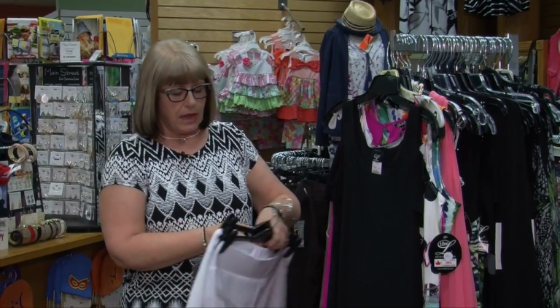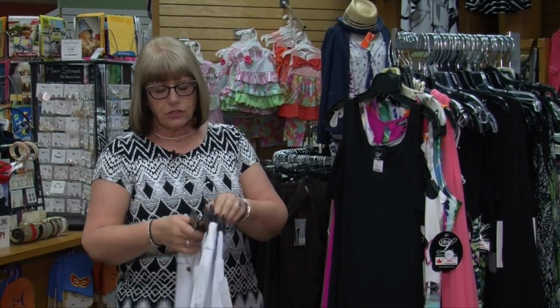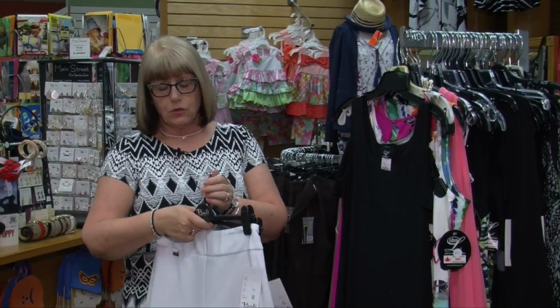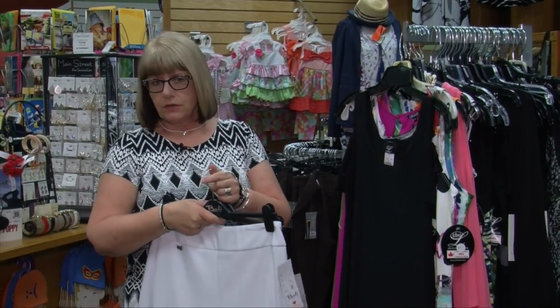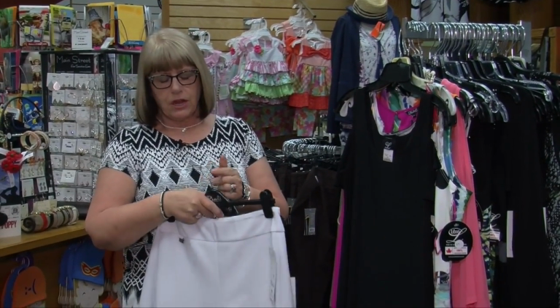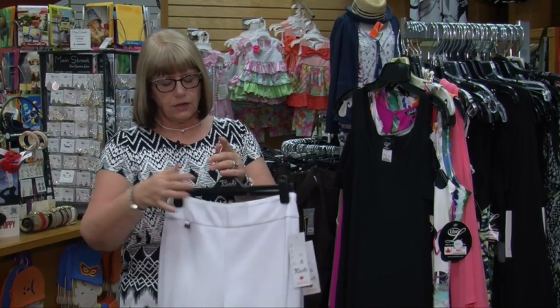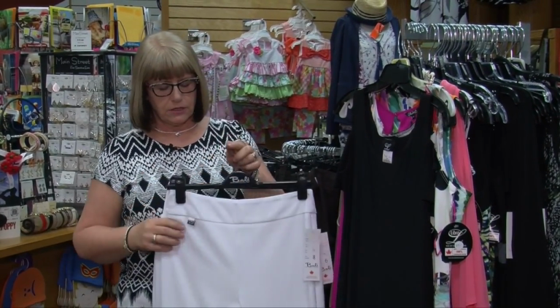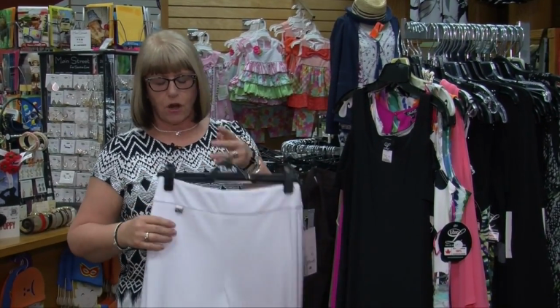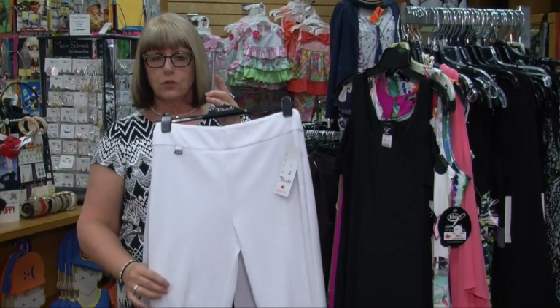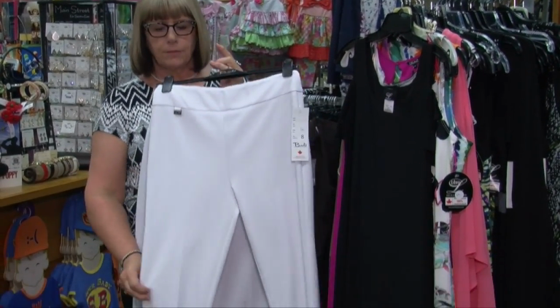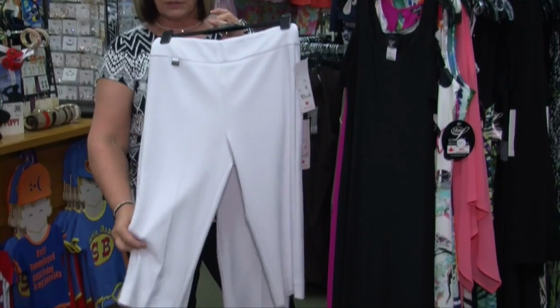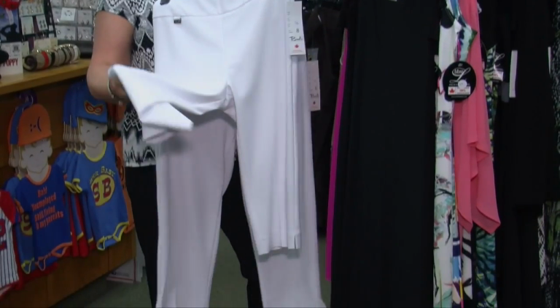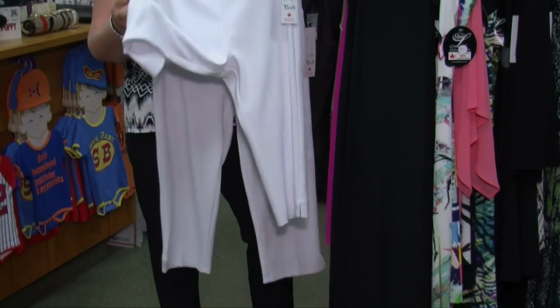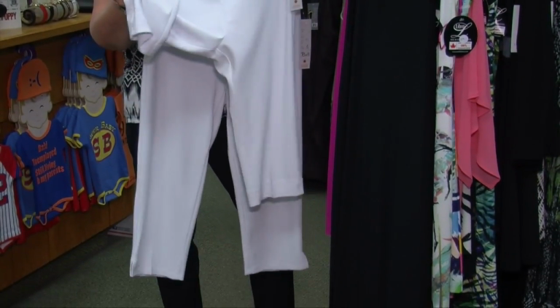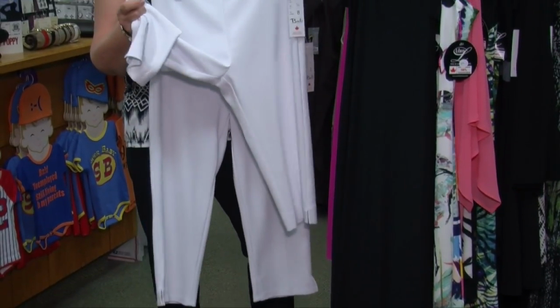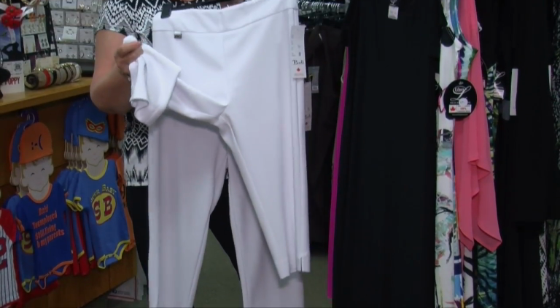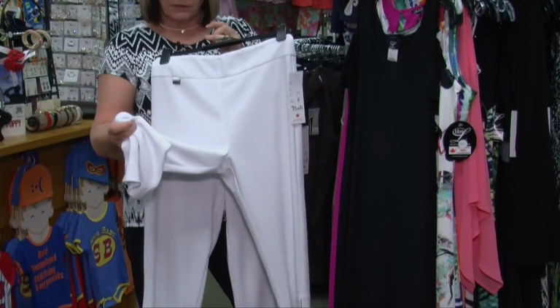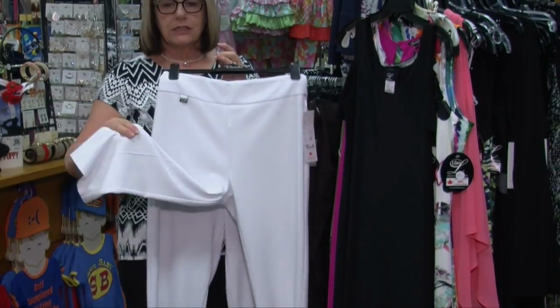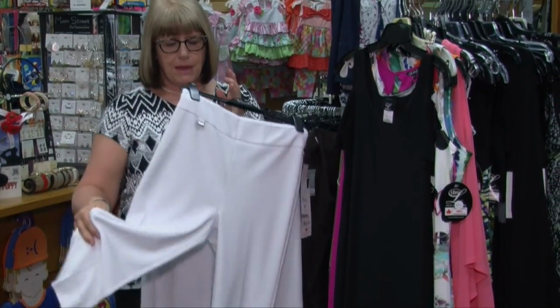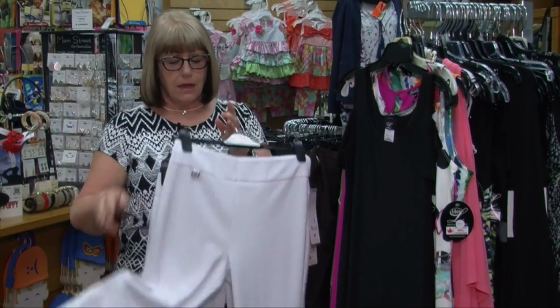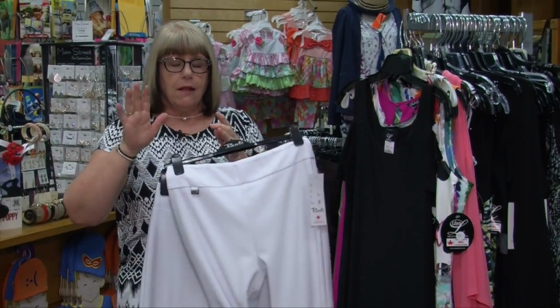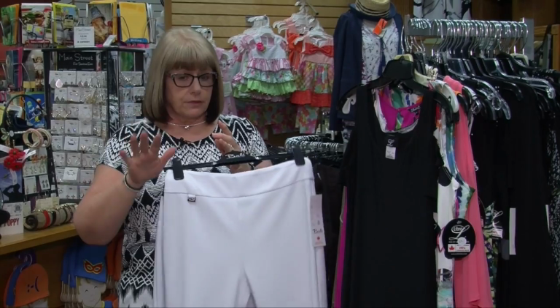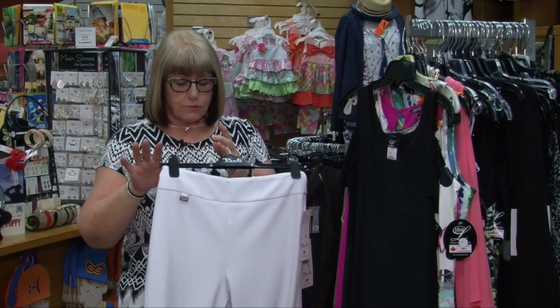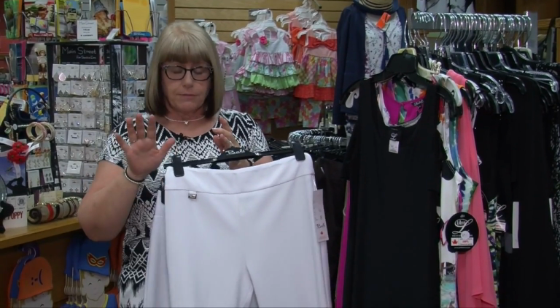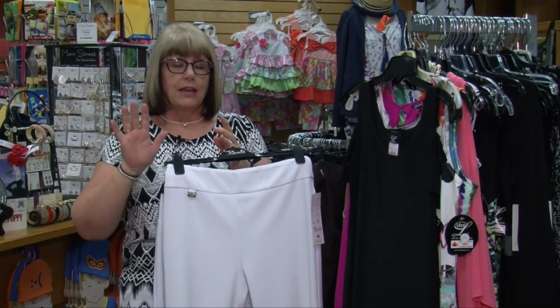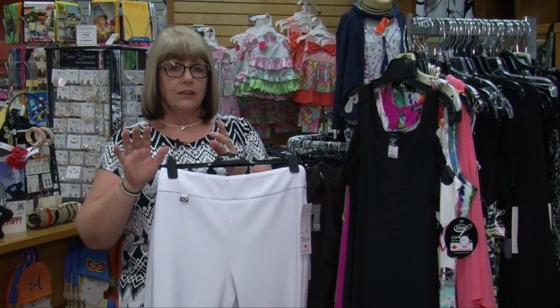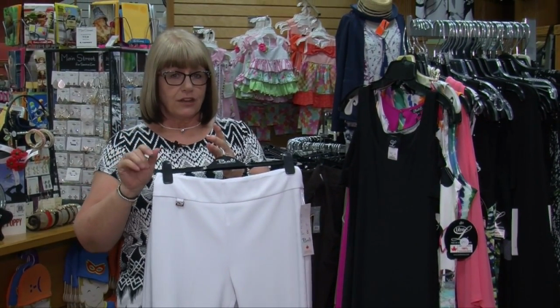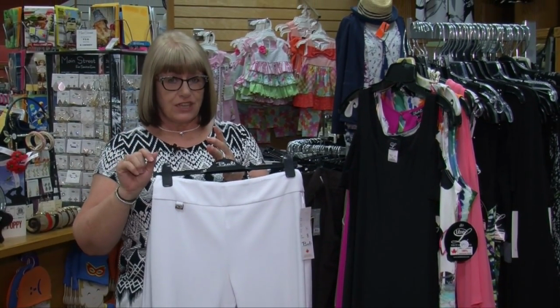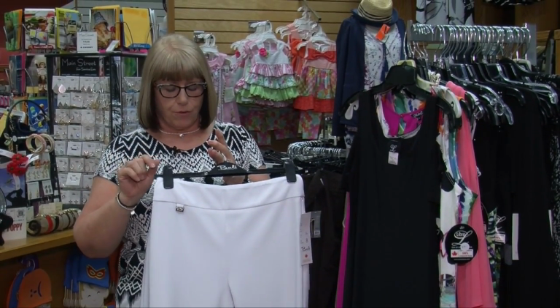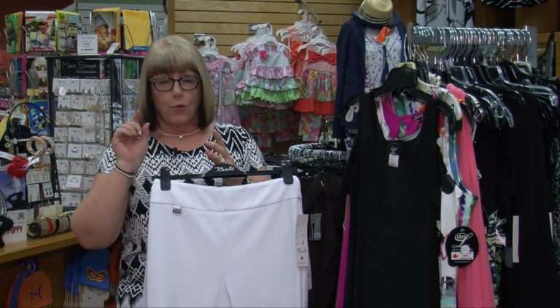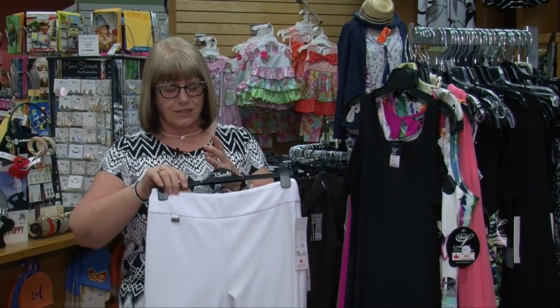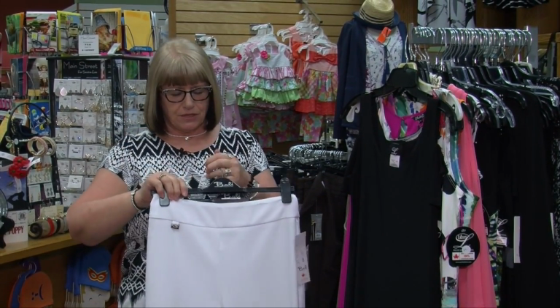Just in new yesterday, which I've not had a chance to test, are these new white capris. They are a type of knit but it's not the double knit — it's not going to bag. The sales reps guarantee that you're not going to see your skin through them. We're going to test them out today.